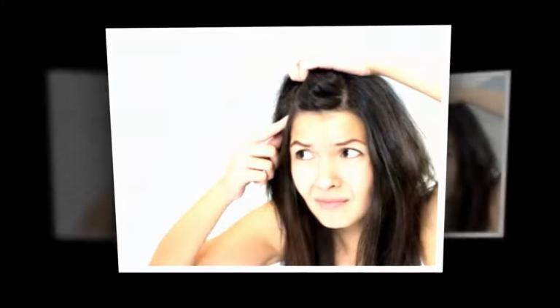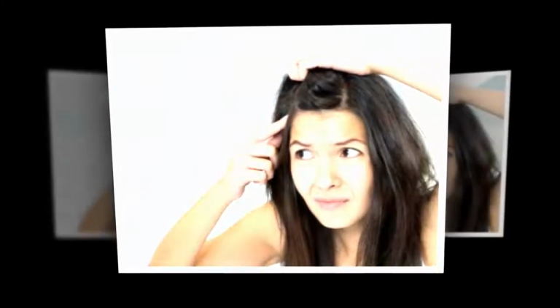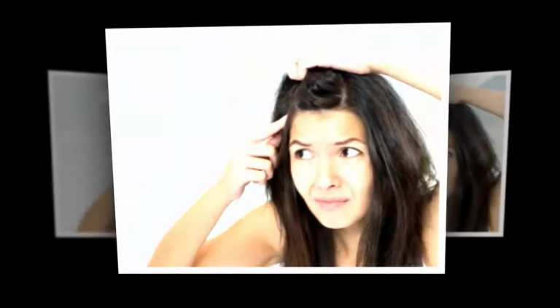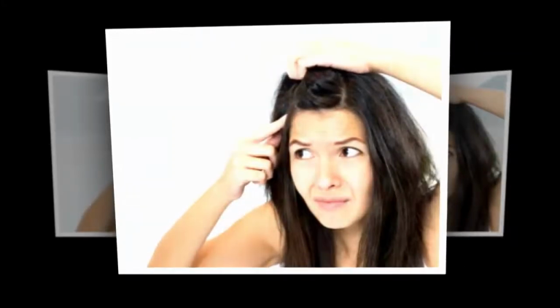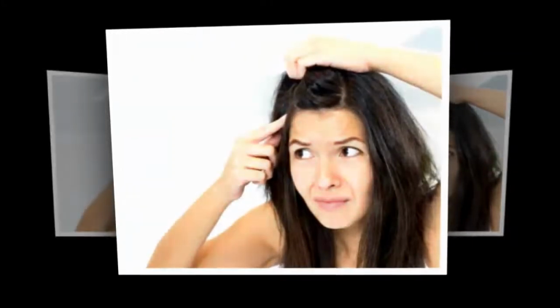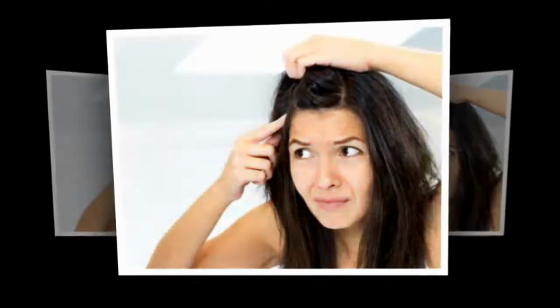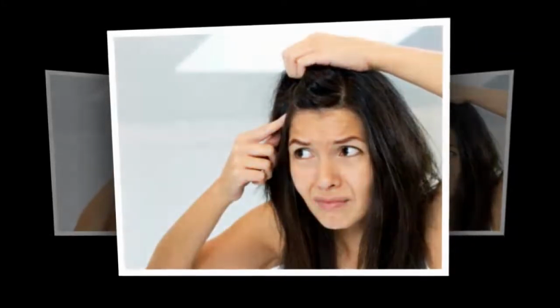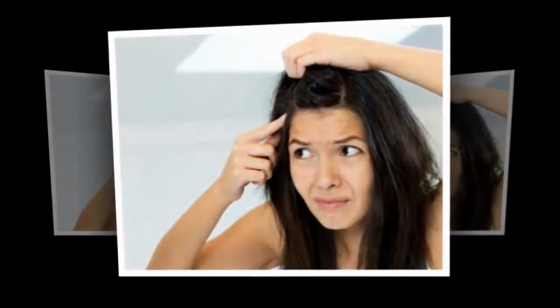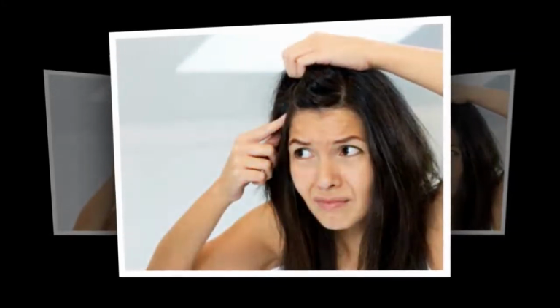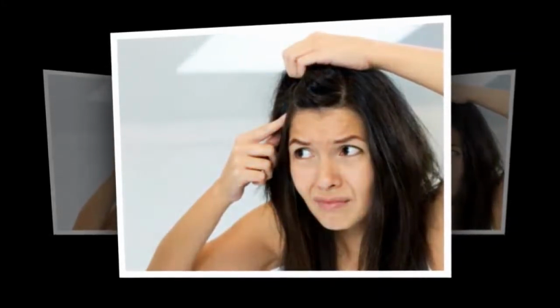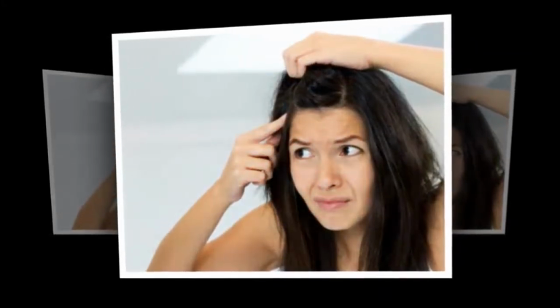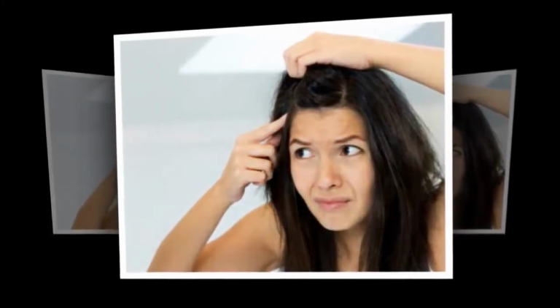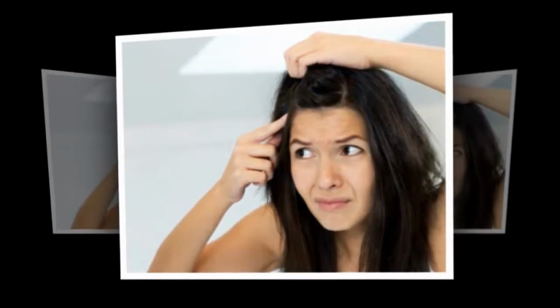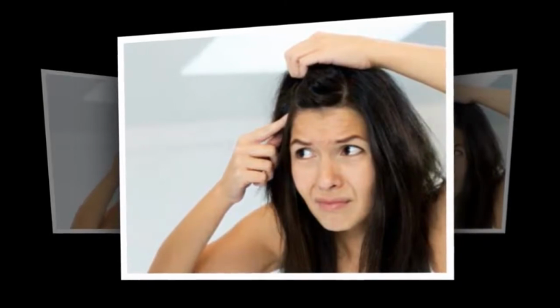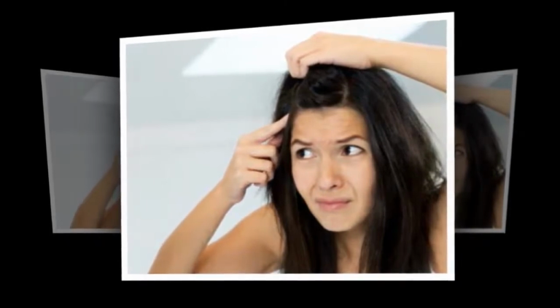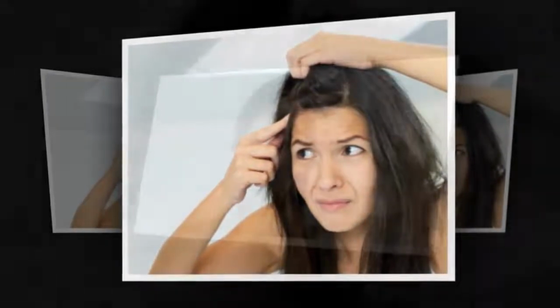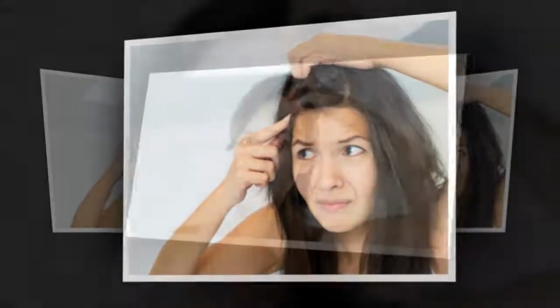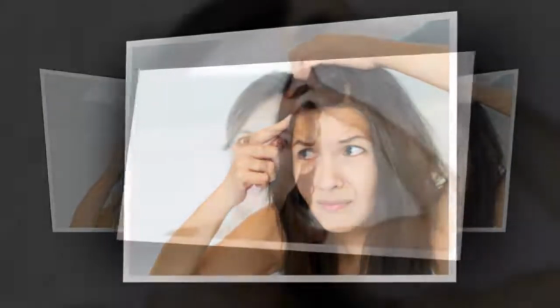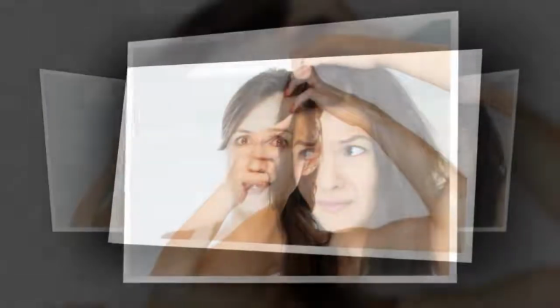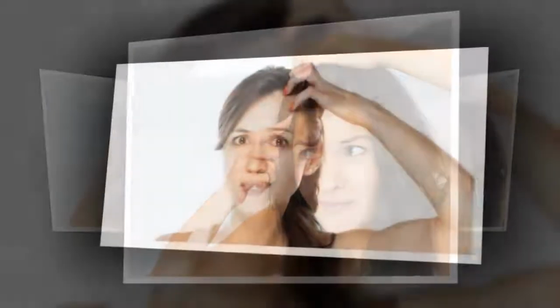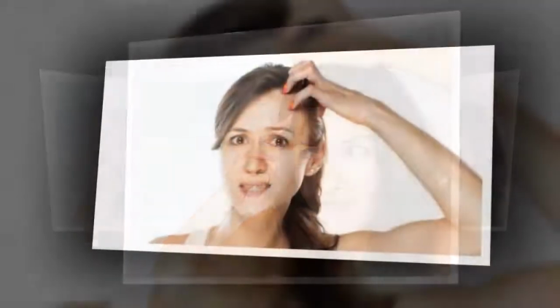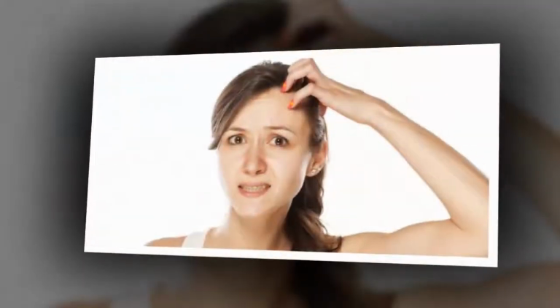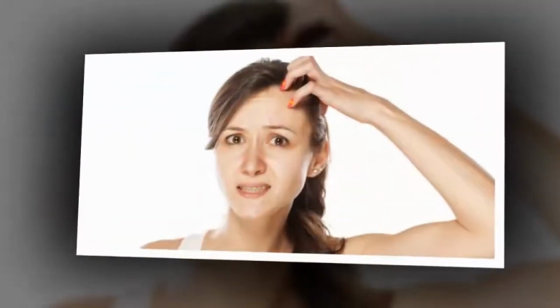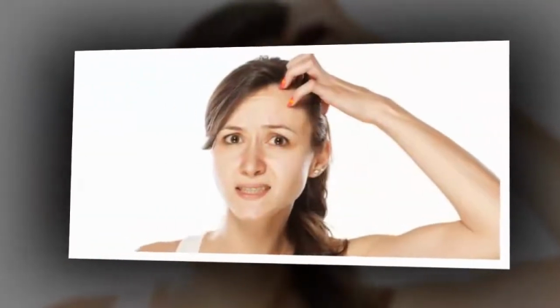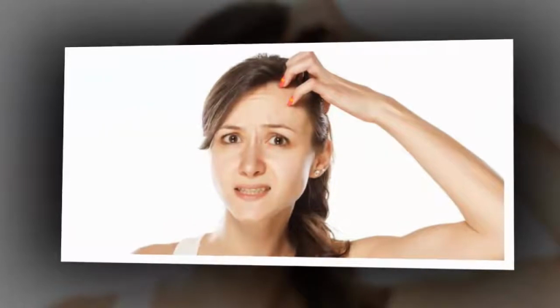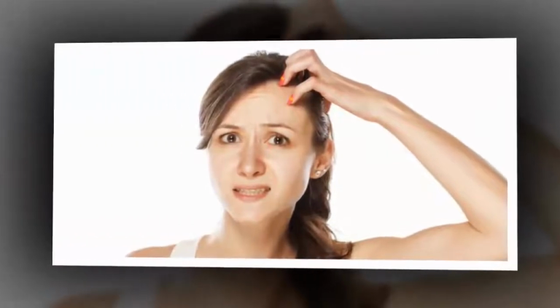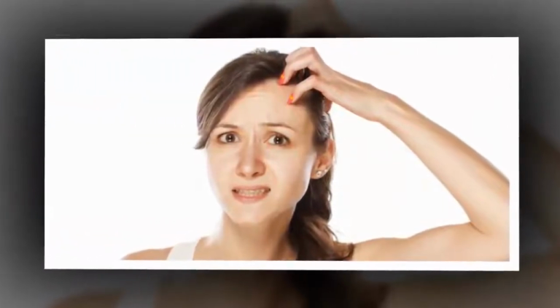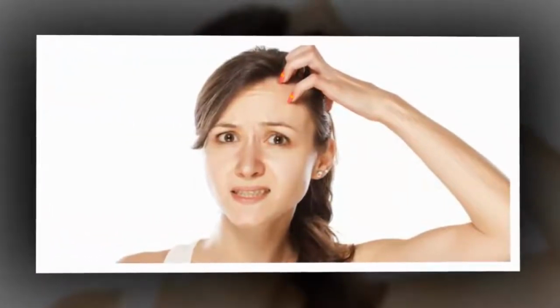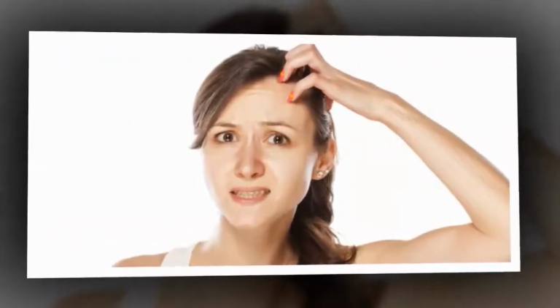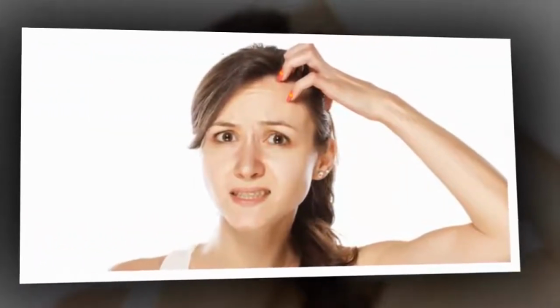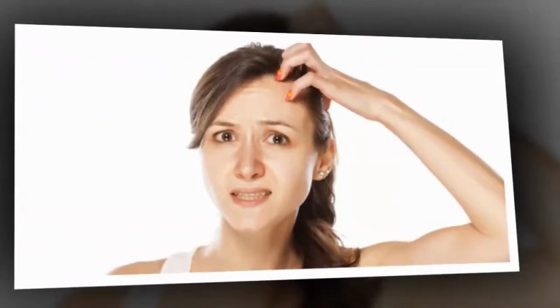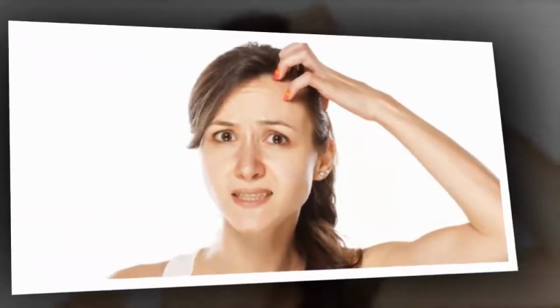By doing this regularly — that is, once every three days — the dandruff problem is trusted to be resolved within a few weeks. The healthy nutrients contained in baking soda will kill and eliminate all the bacteria and germs that cause dandruff.